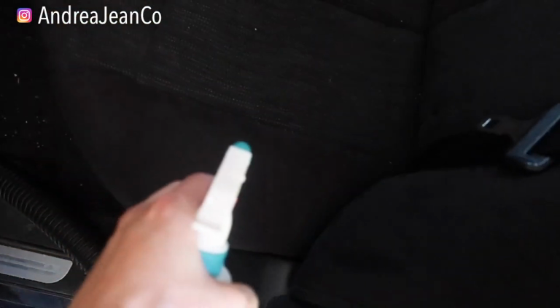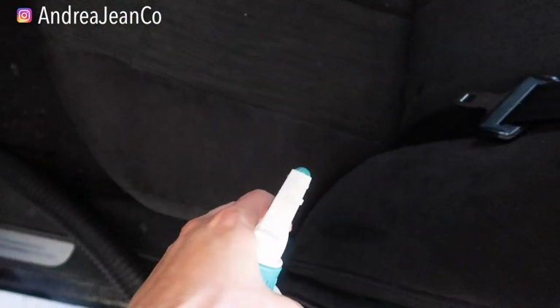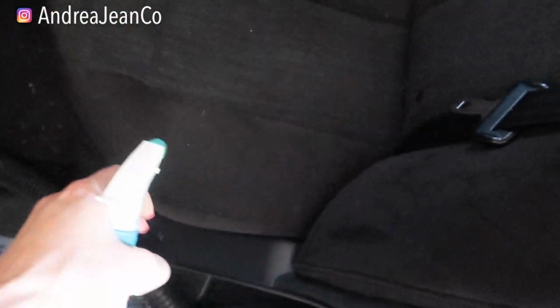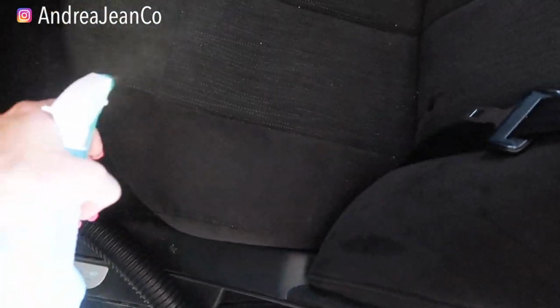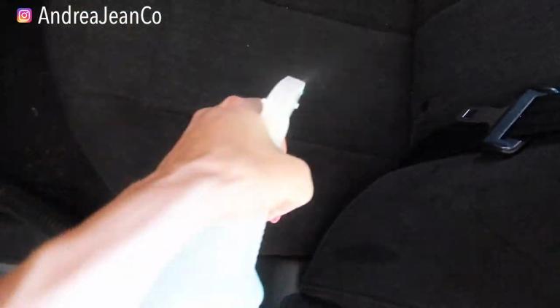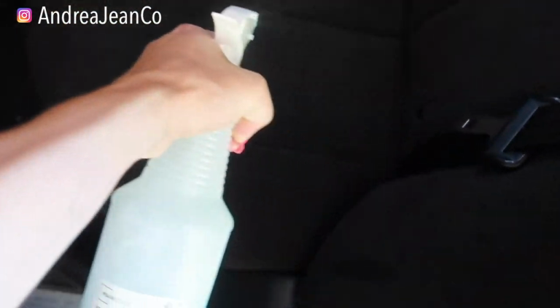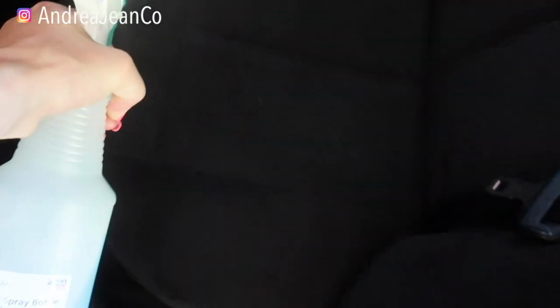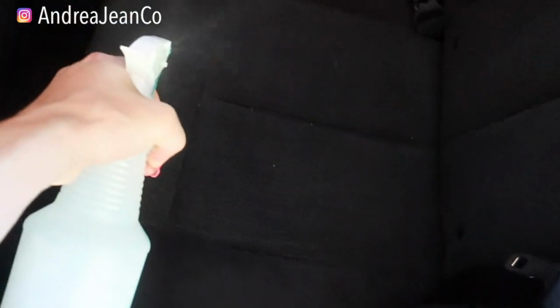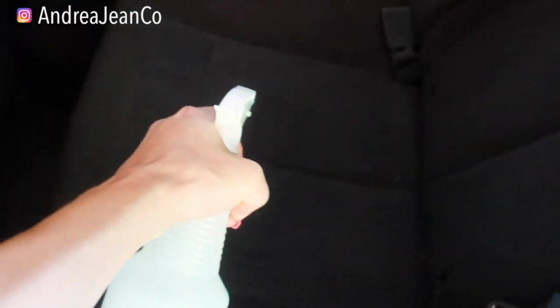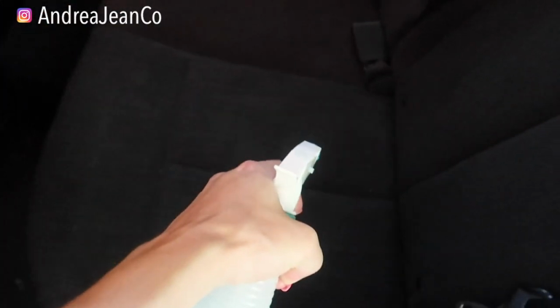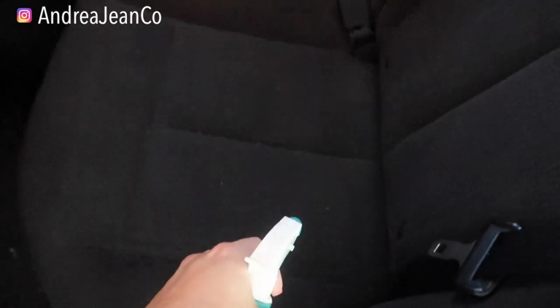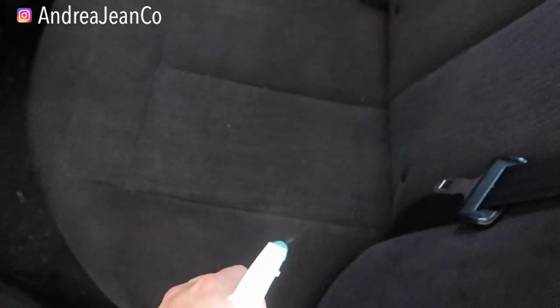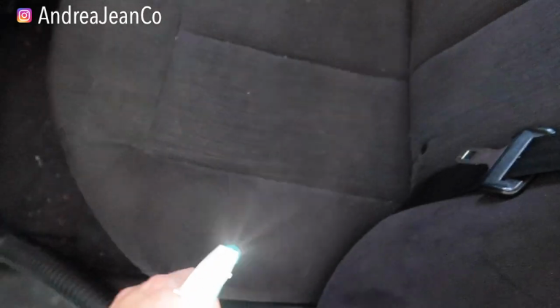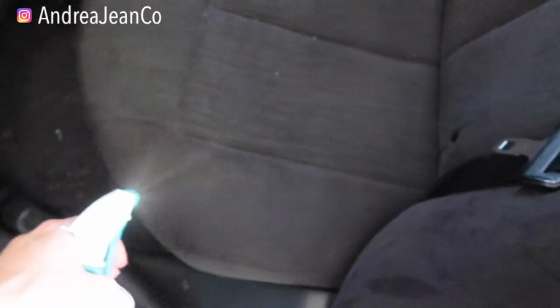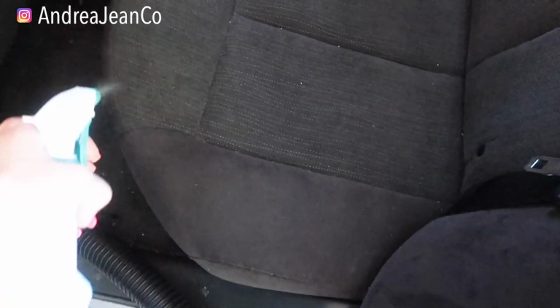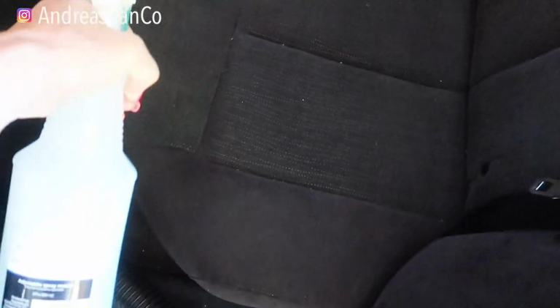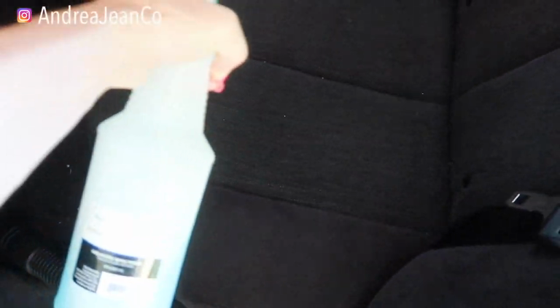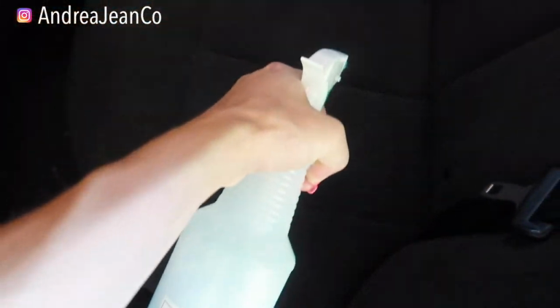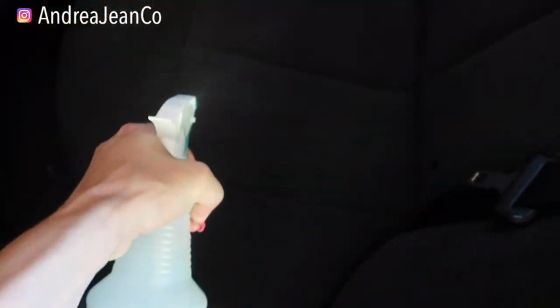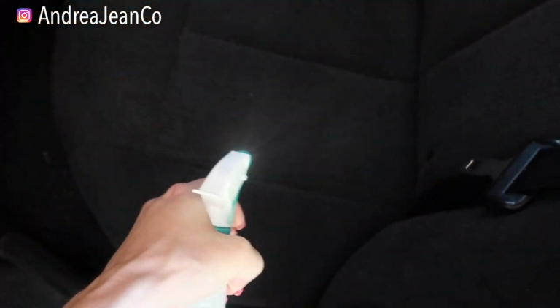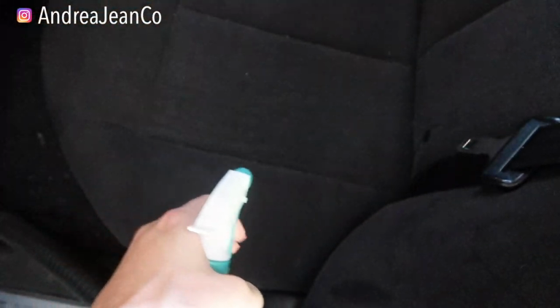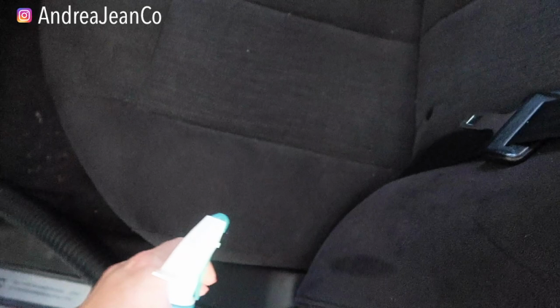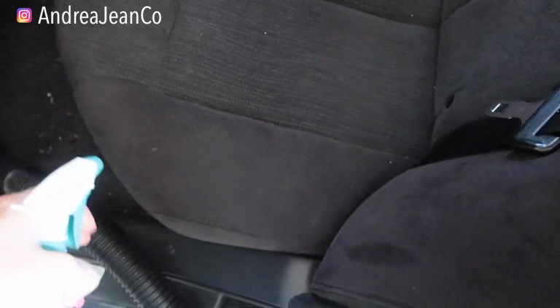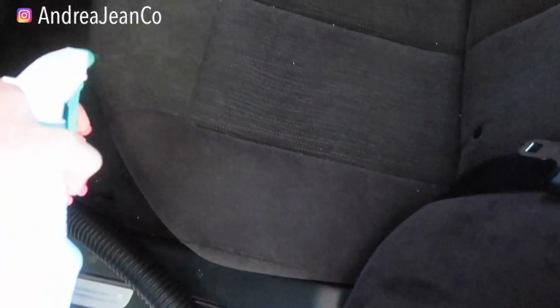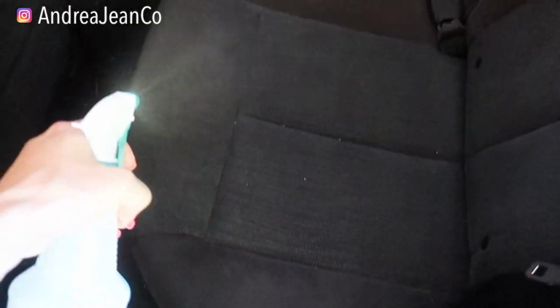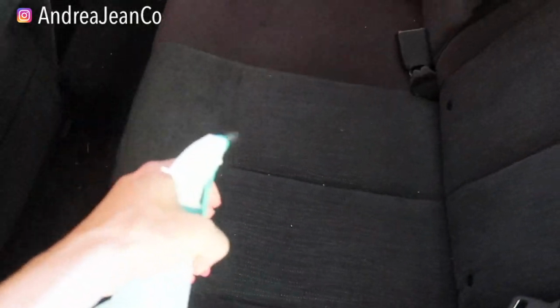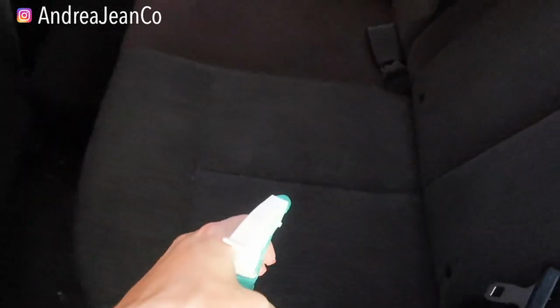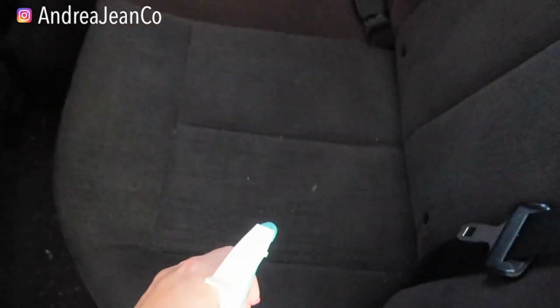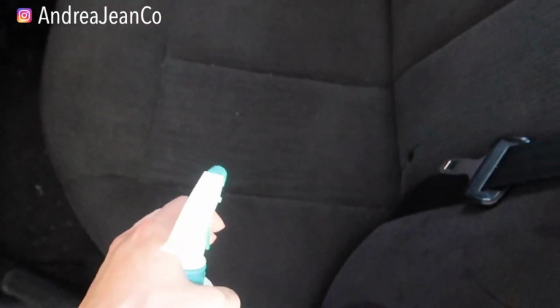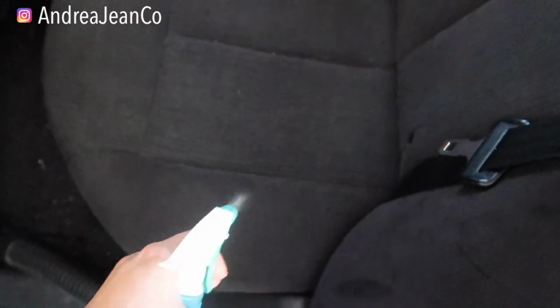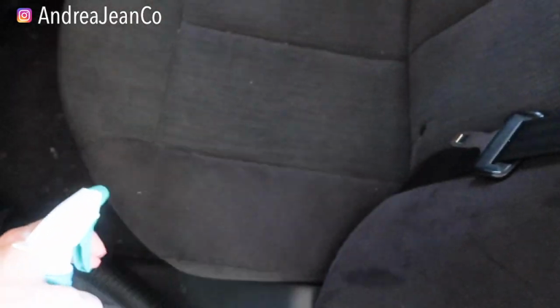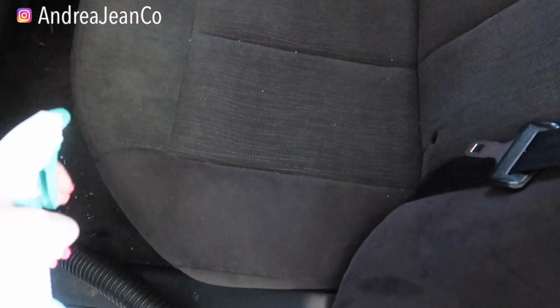You're going to spray it all over the seat that needs to get cleaned or has a stain on it. Spray it in there very generously — and it smells awesome. Who doesn't love that?